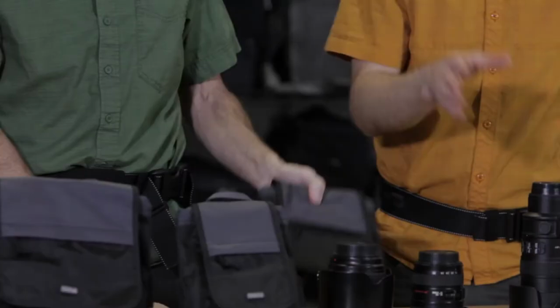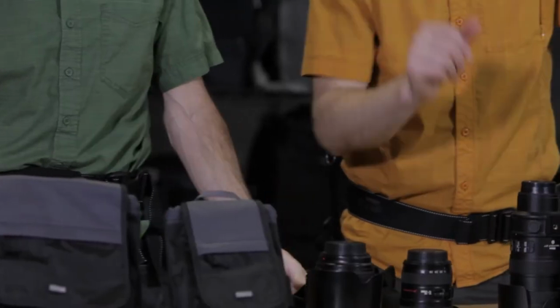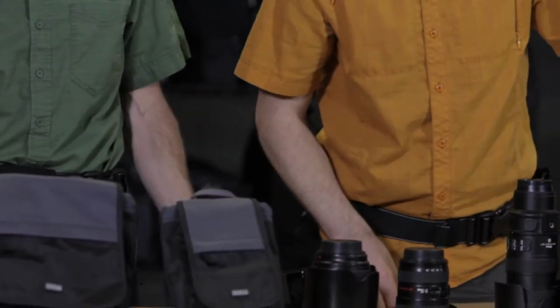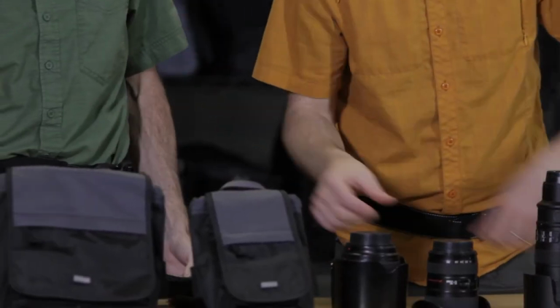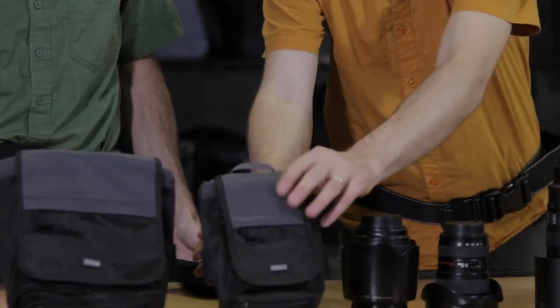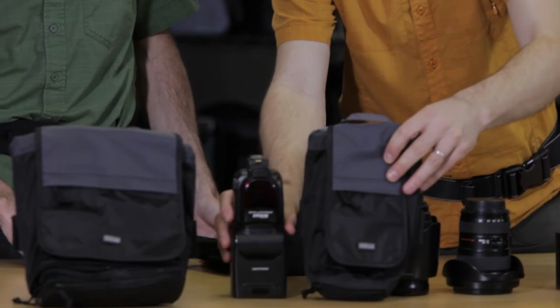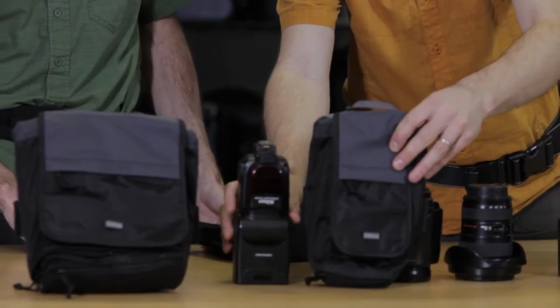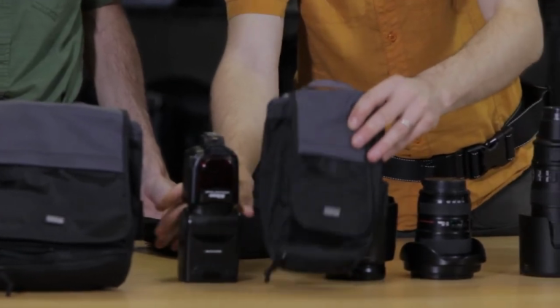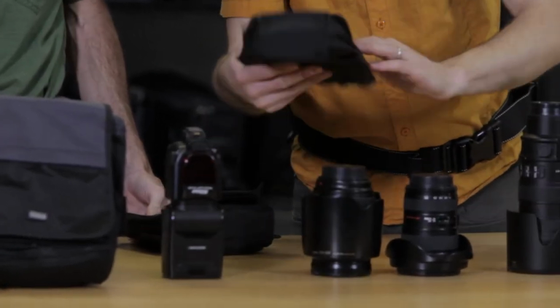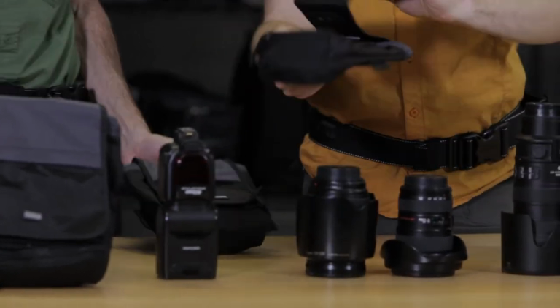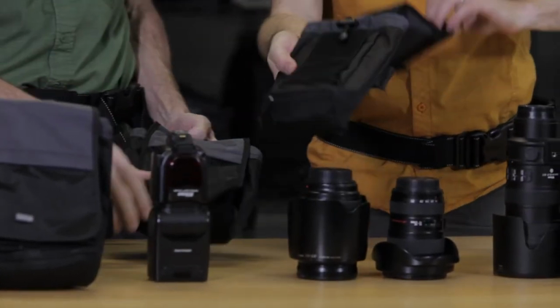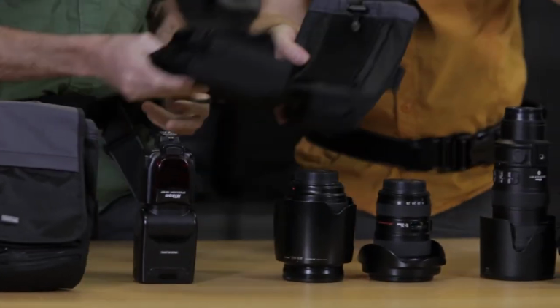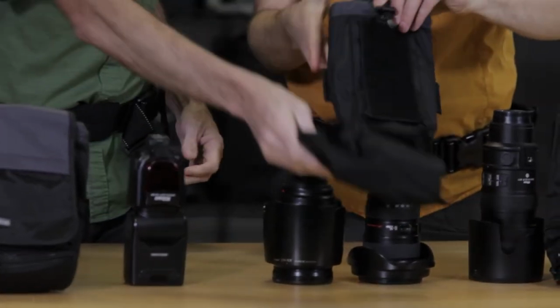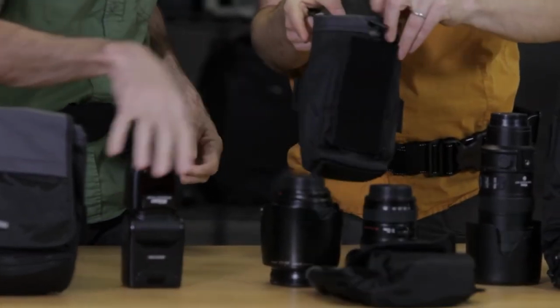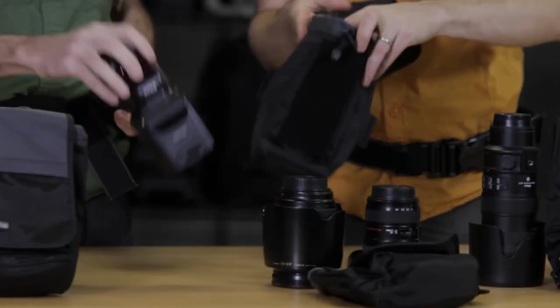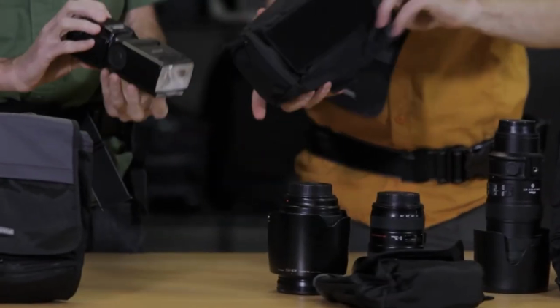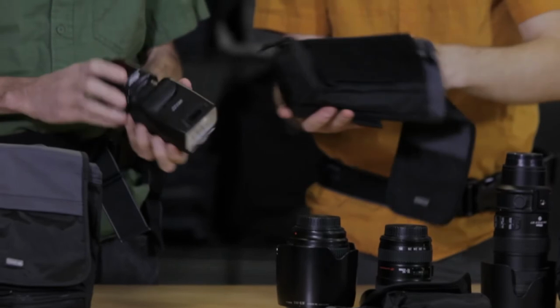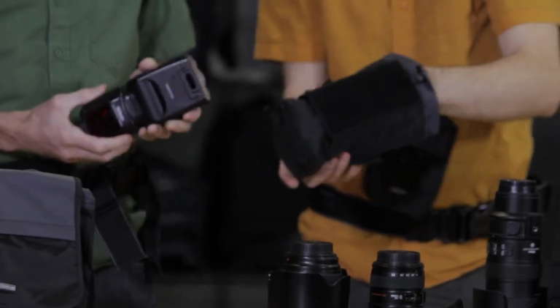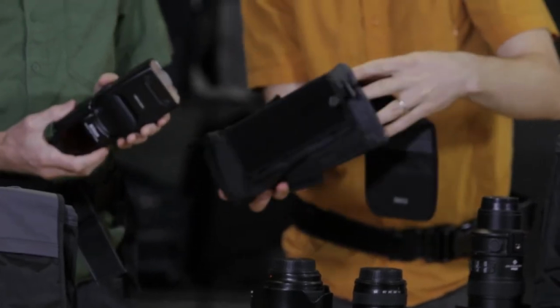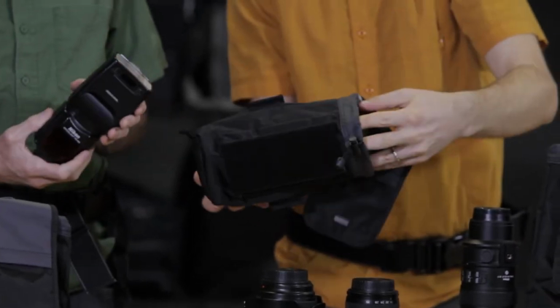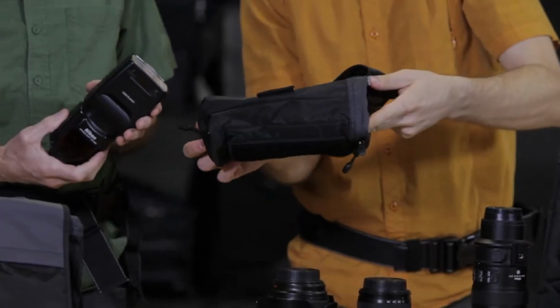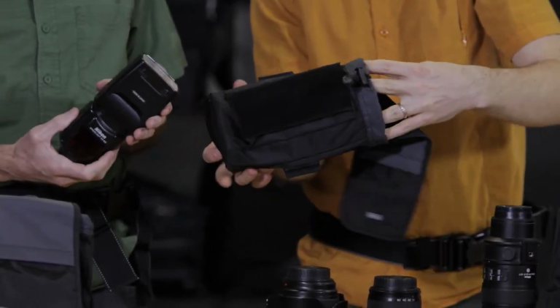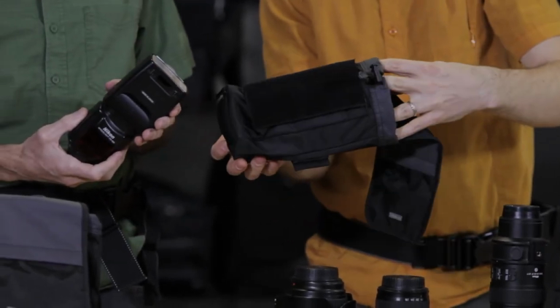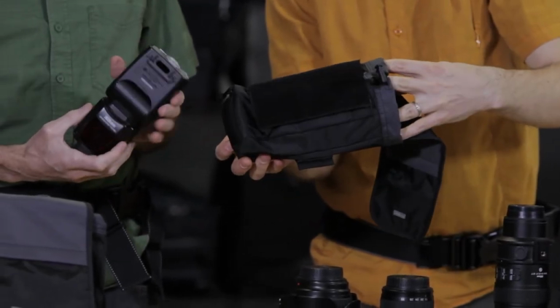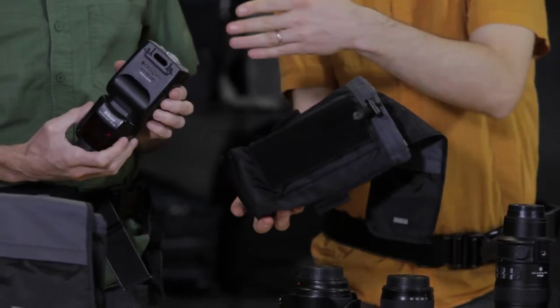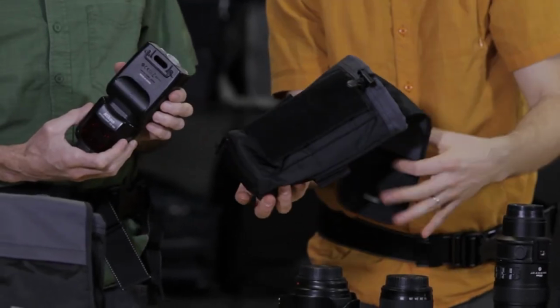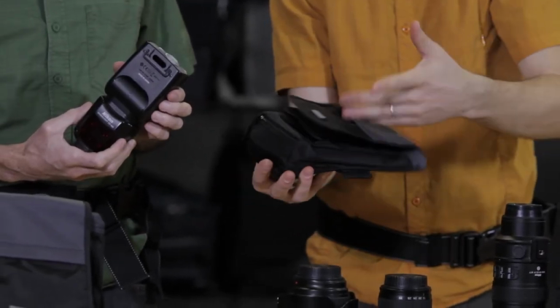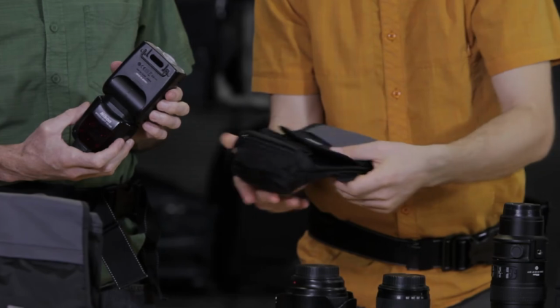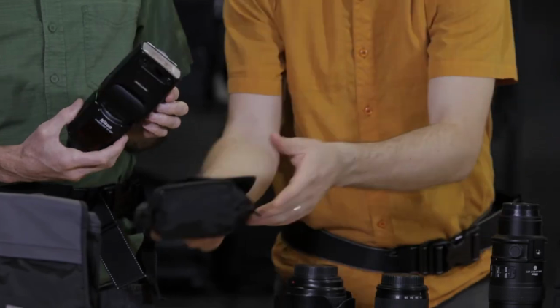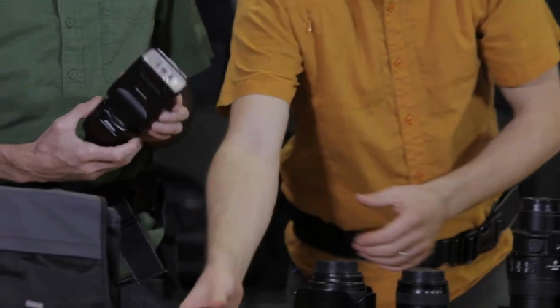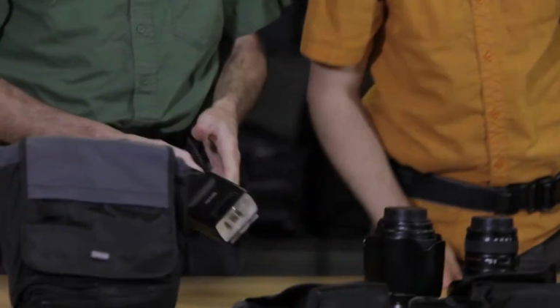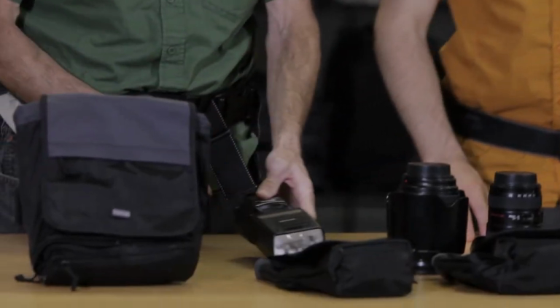Moving on to the Skin Strobe — this takes a flash. It has the same sound silencer feature. It's built specifically for a flash and will even take large flashes like the SB900.